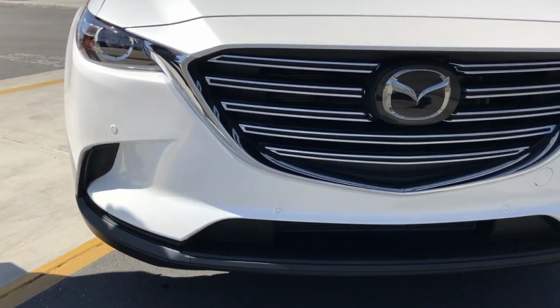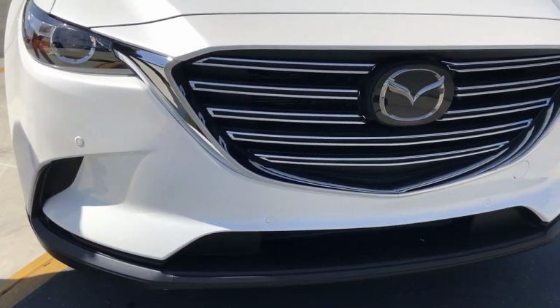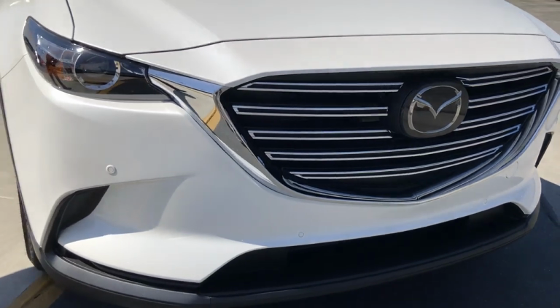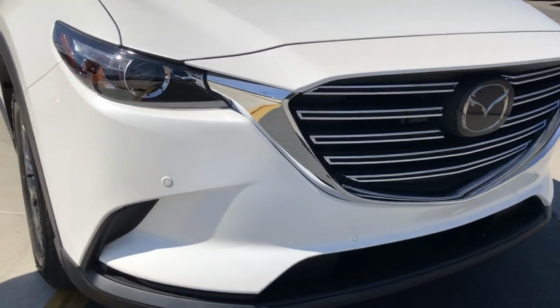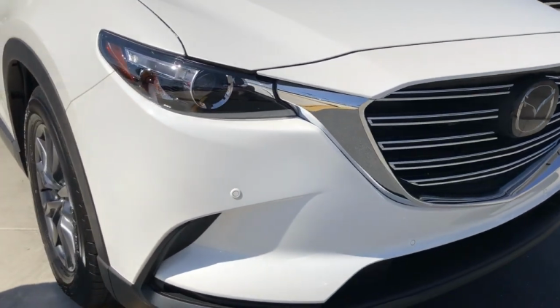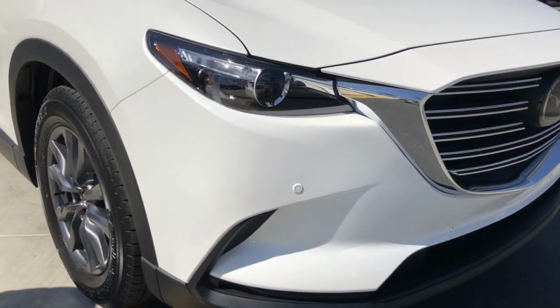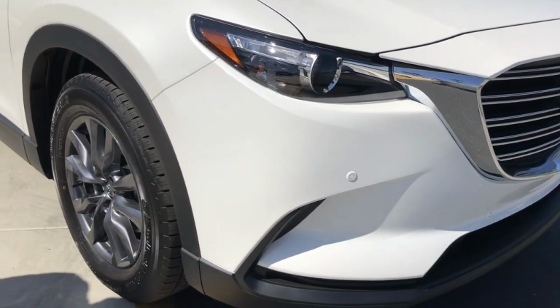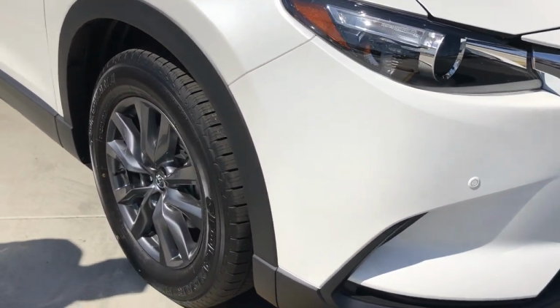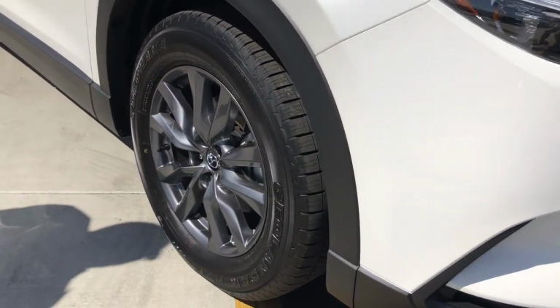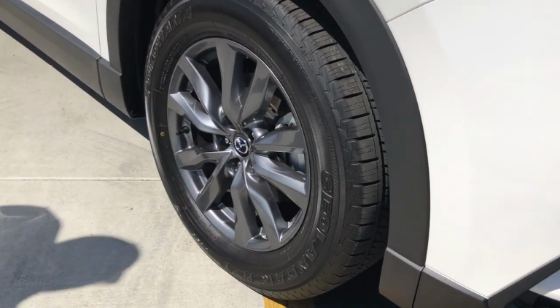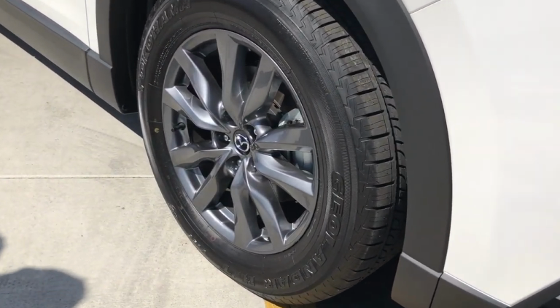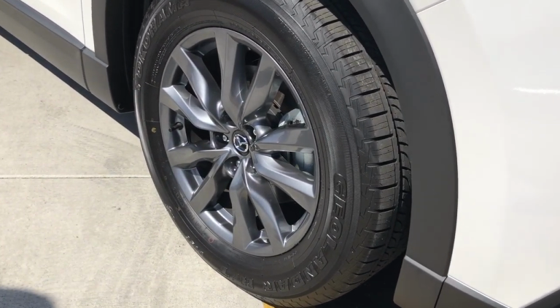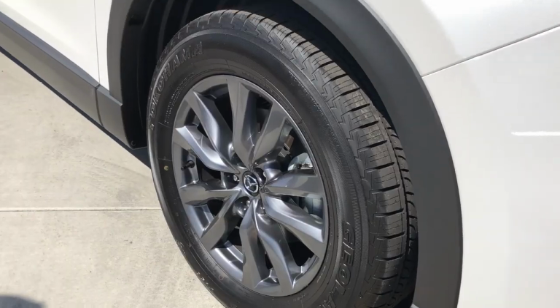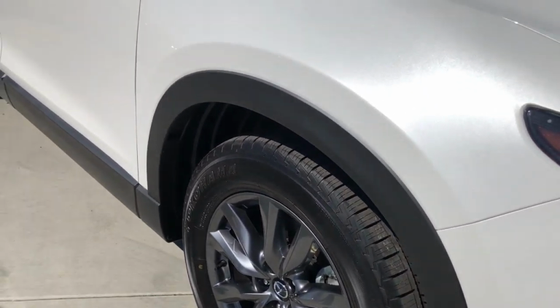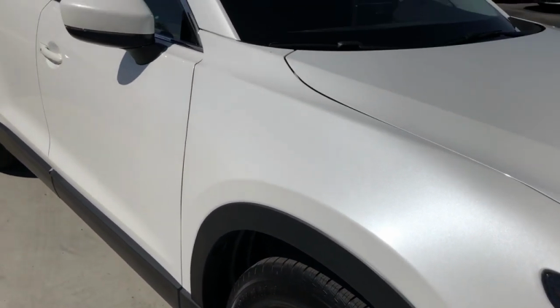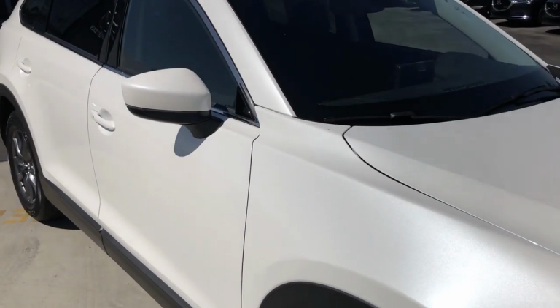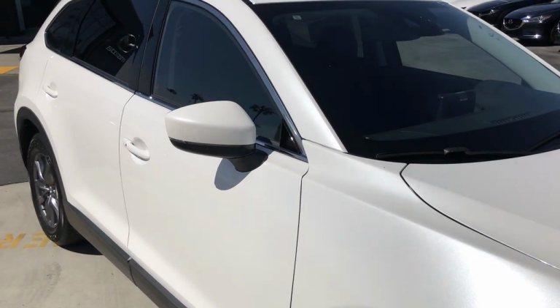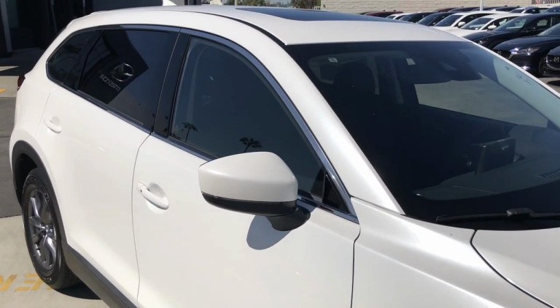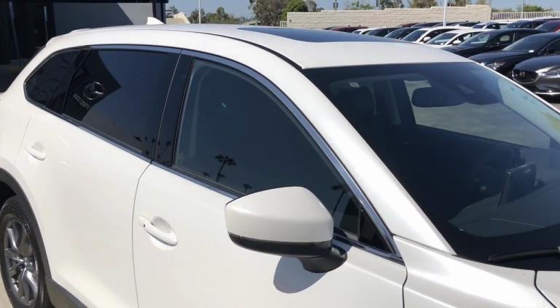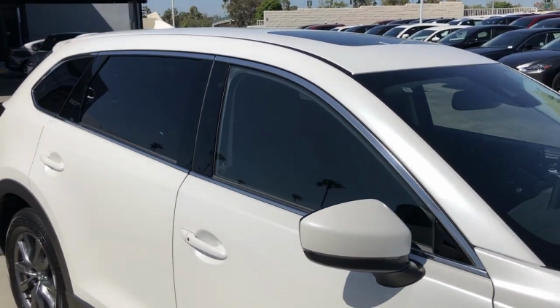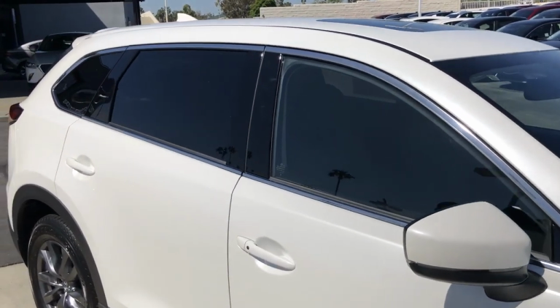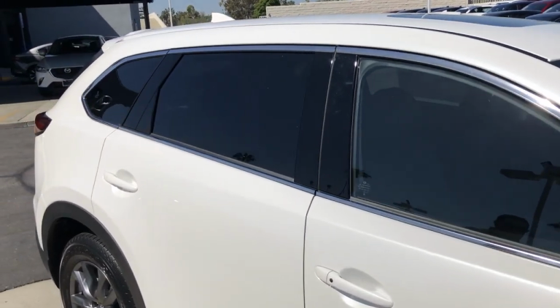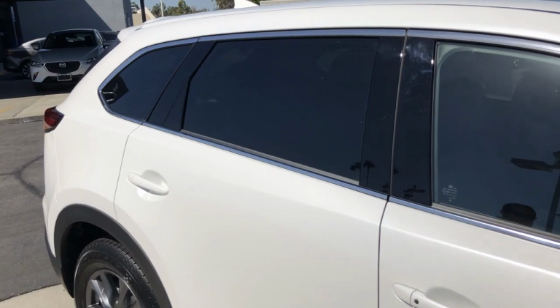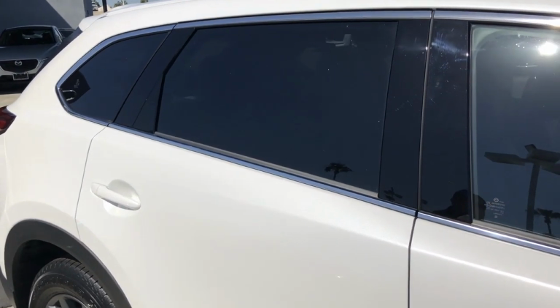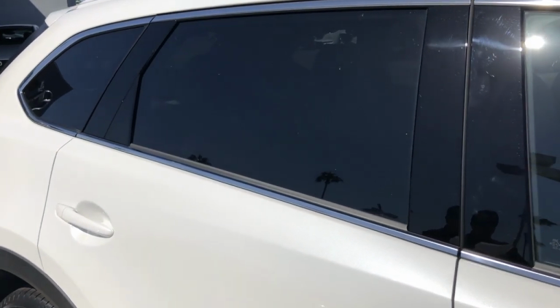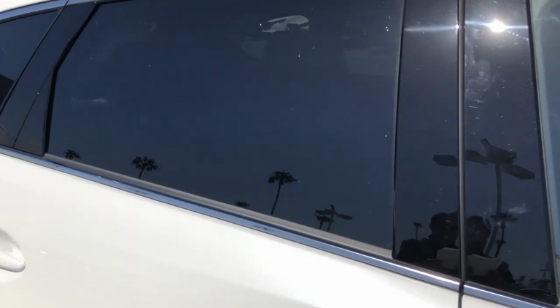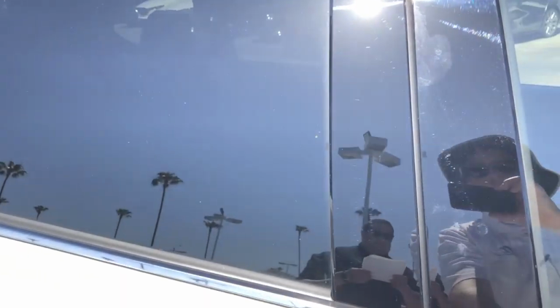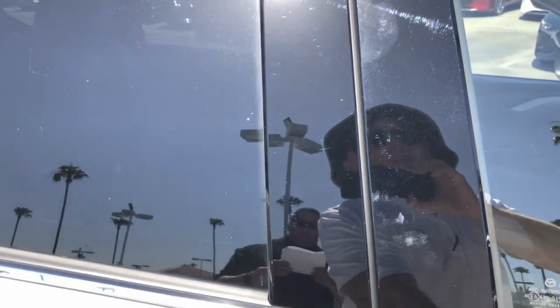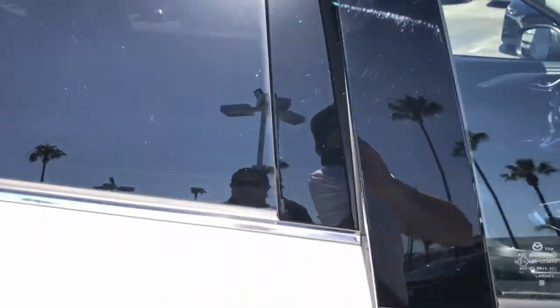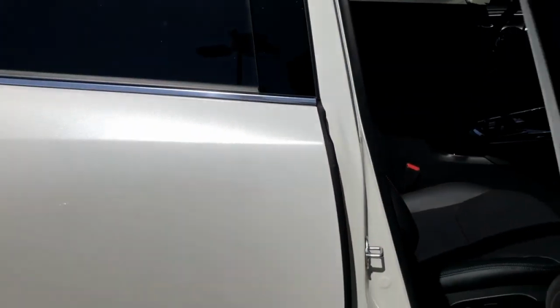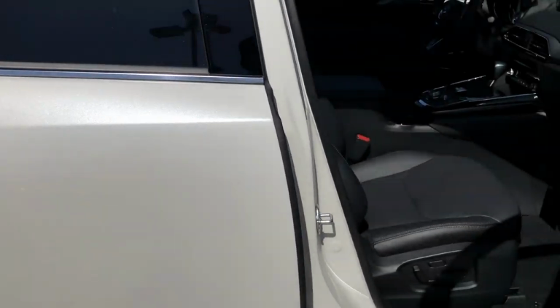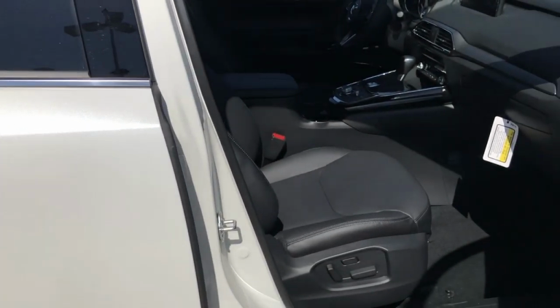We've moved from the aggressive, beautiful grille with the LED lights with the 18-inch wheels, blind spot monitor, and heated seat mirrors with integrated turn signals.